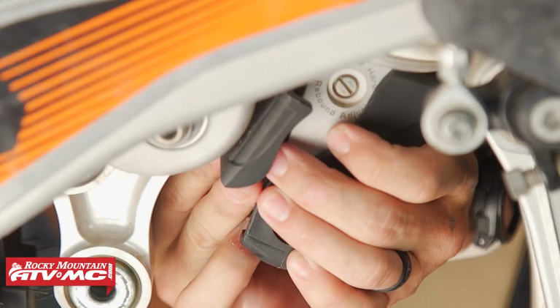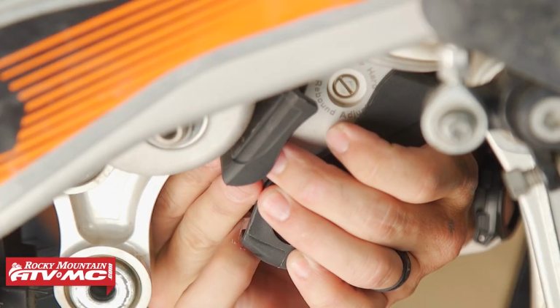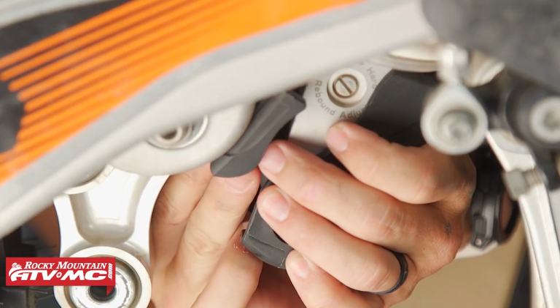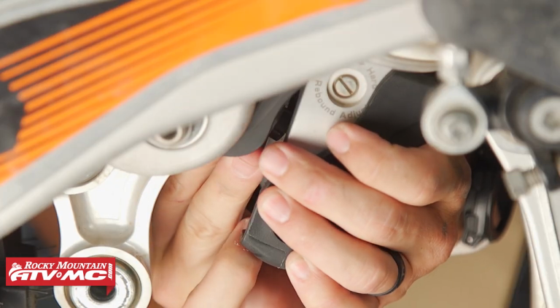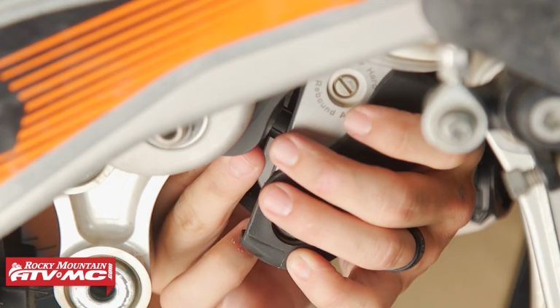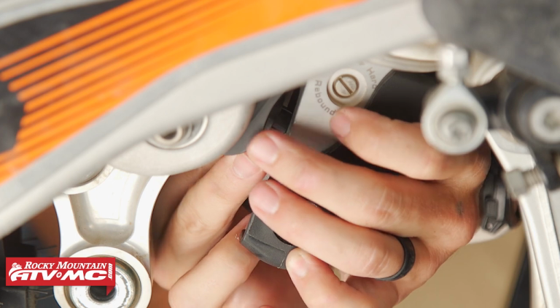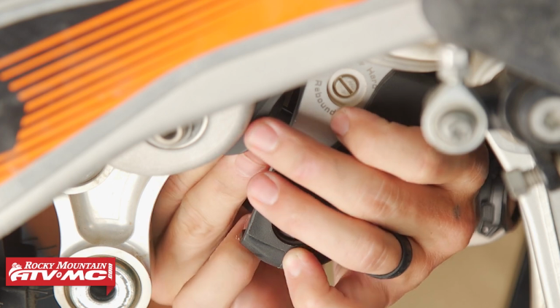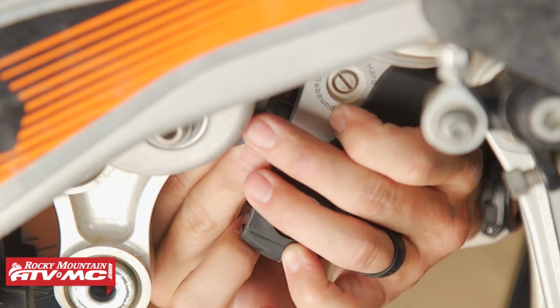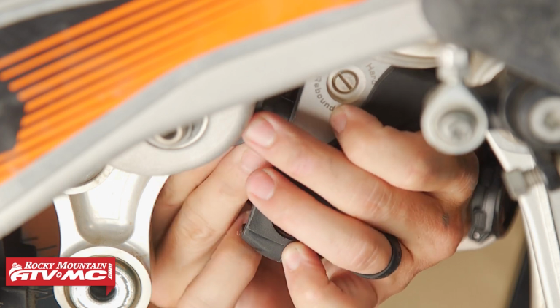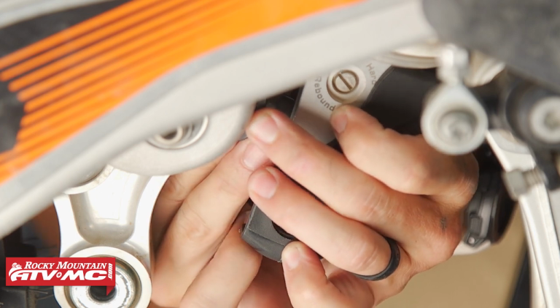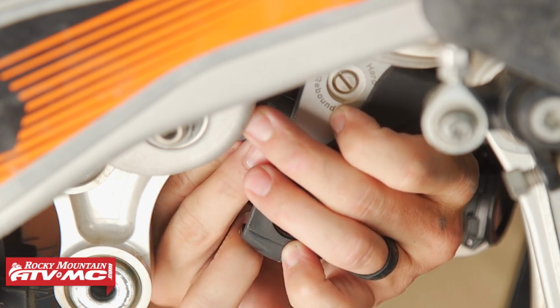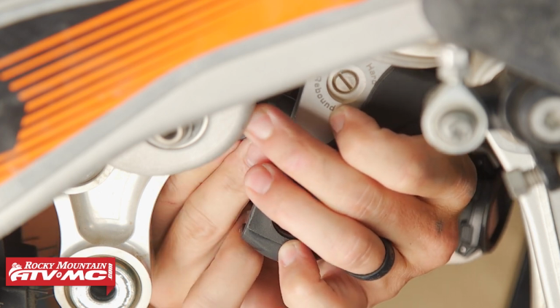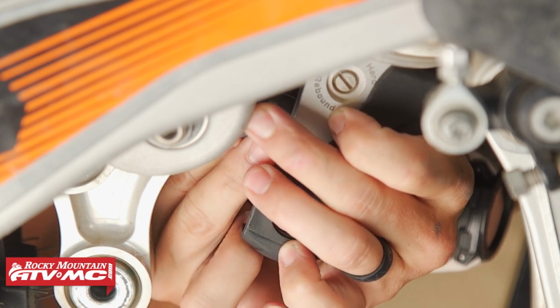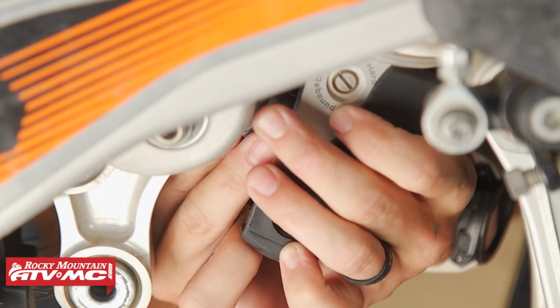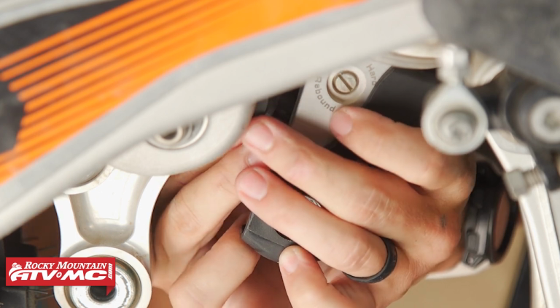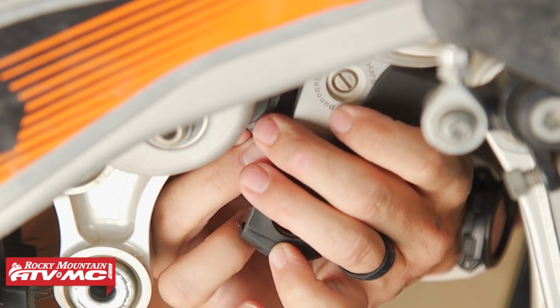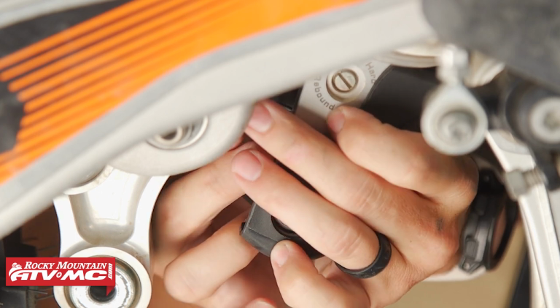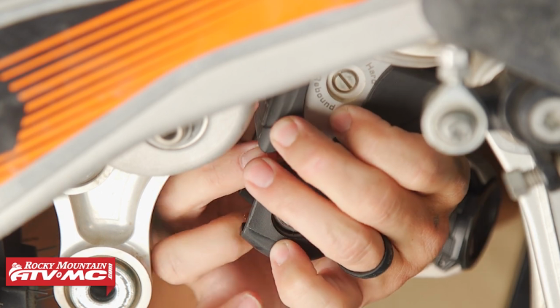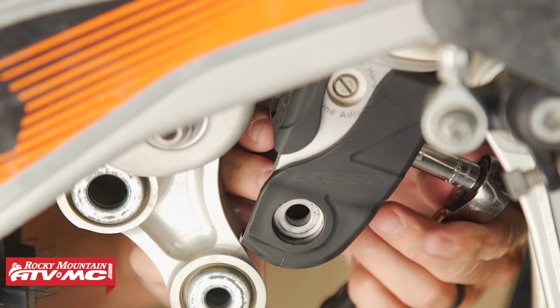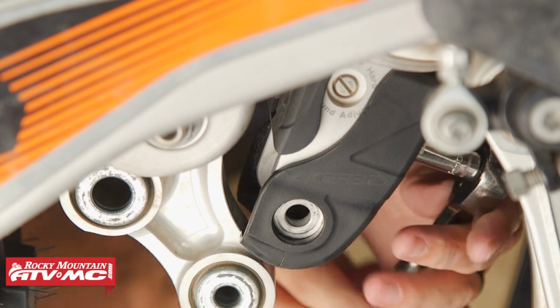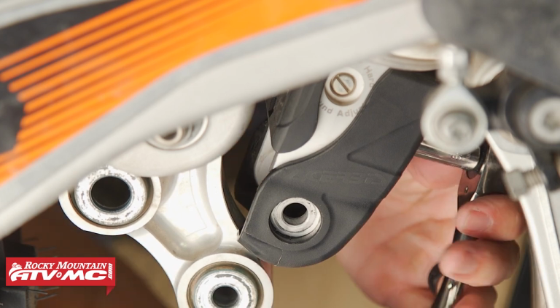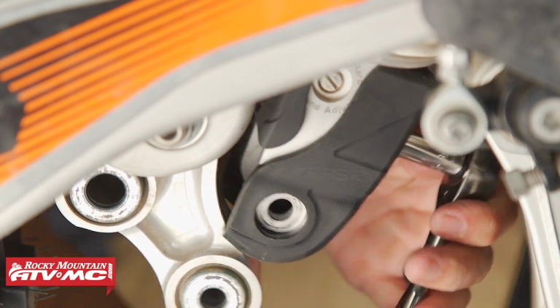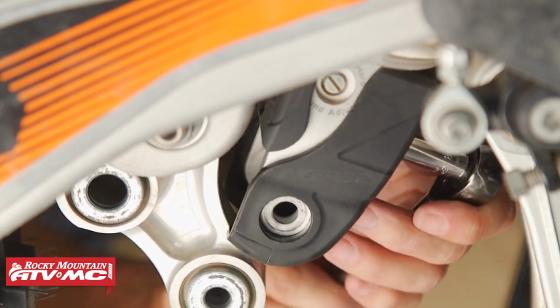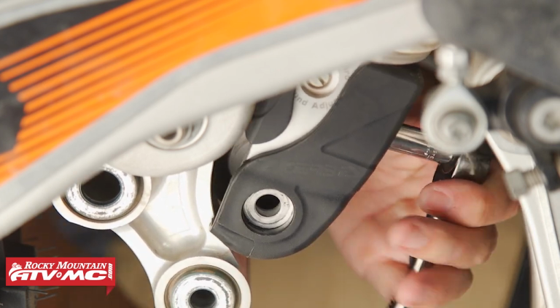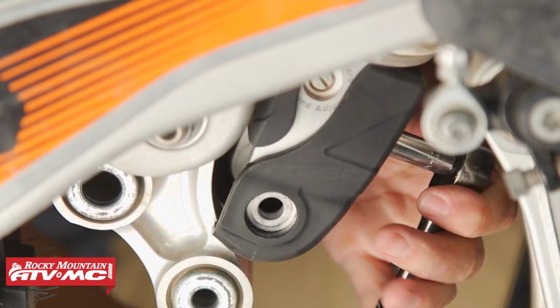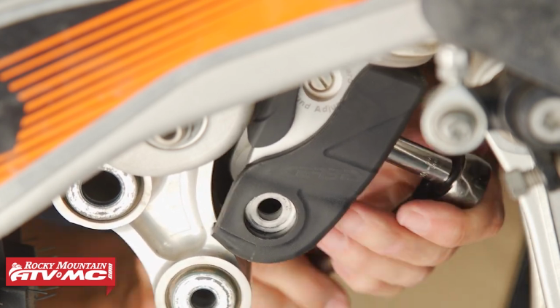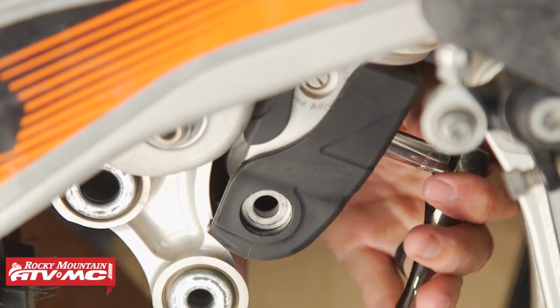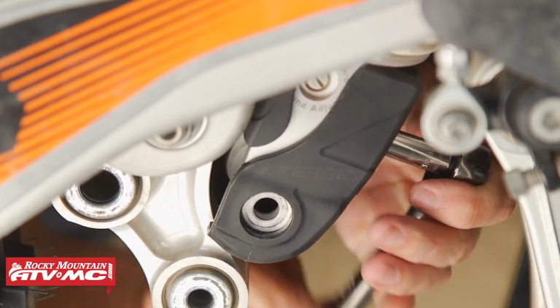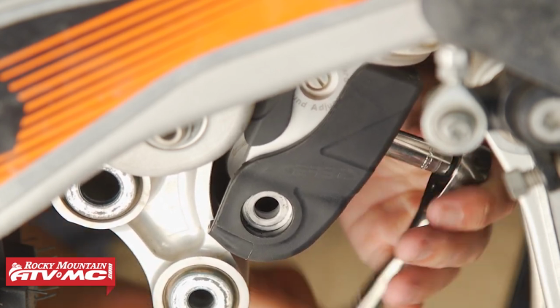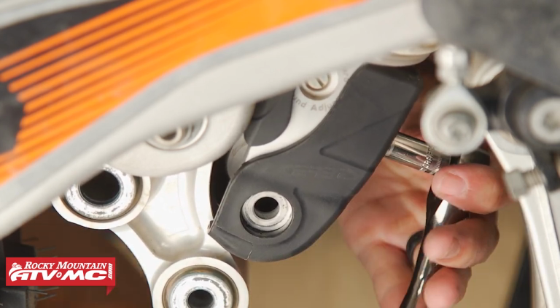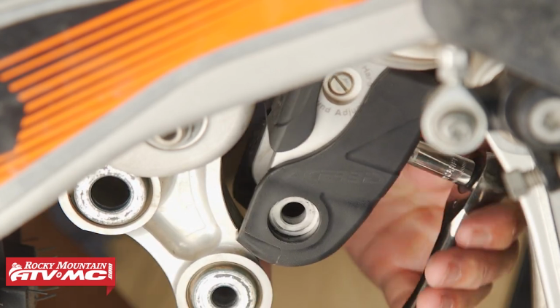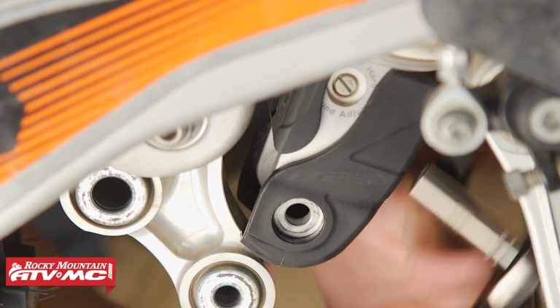You just take those two bolts out of your linkage, slap this thing on, and screw it together. Really simple to install. It's just made from a hard molded plastic, and like I said, it's a simple, easy, affordable way — less than 20 bucks — to get good protection for your linkage.